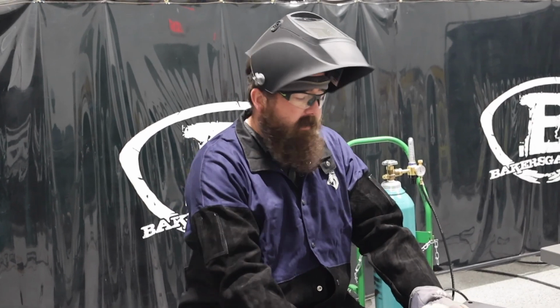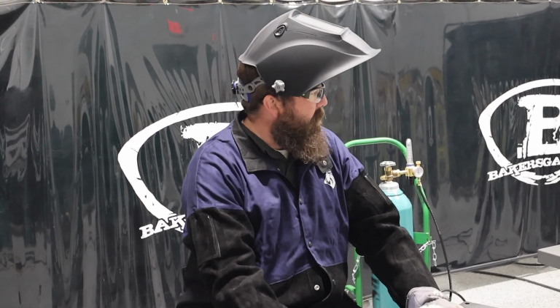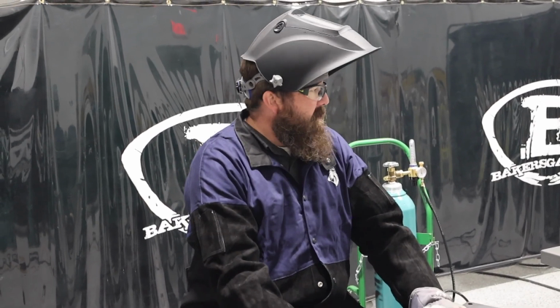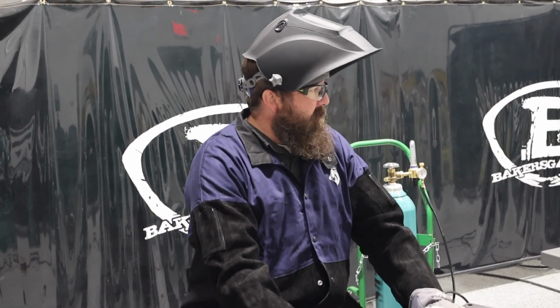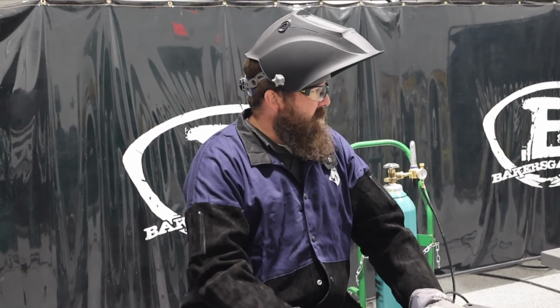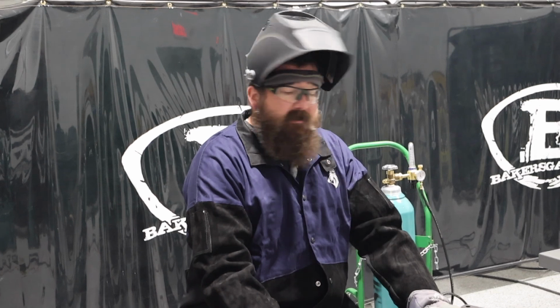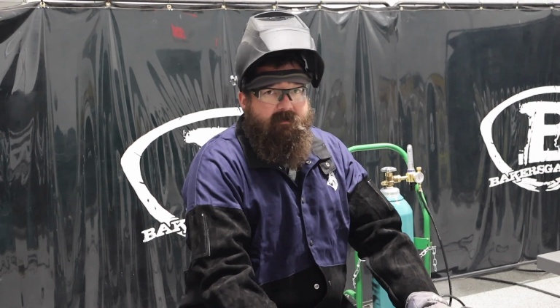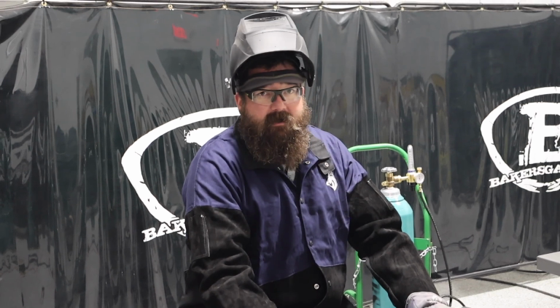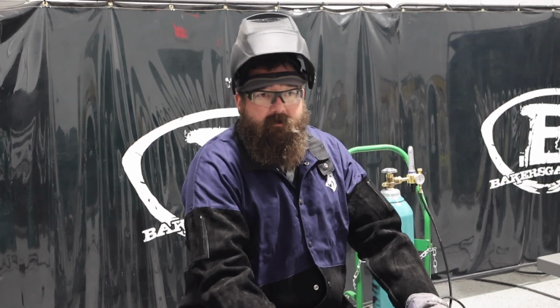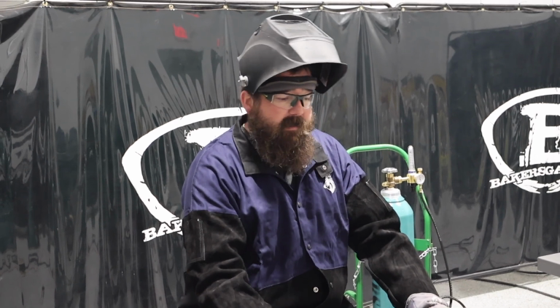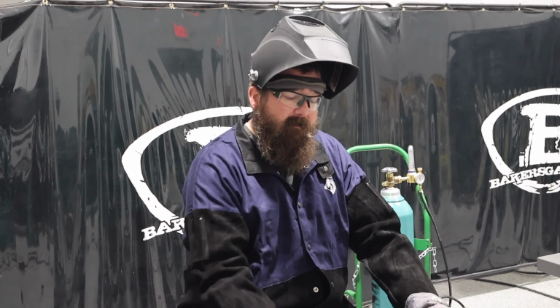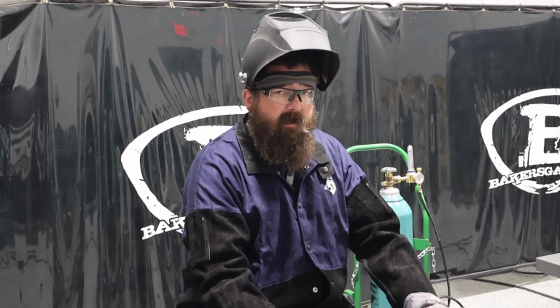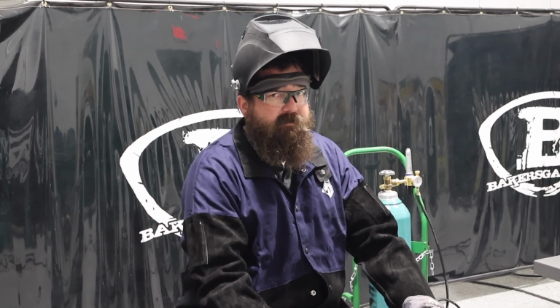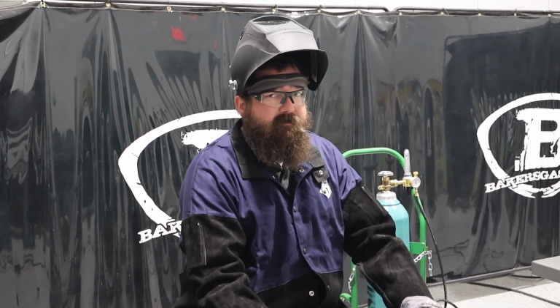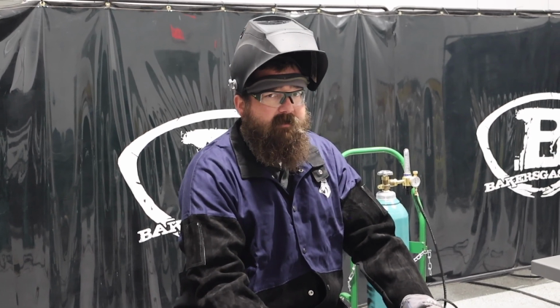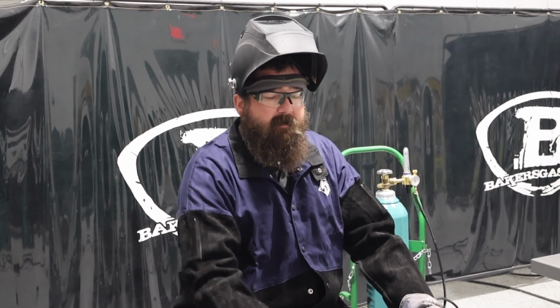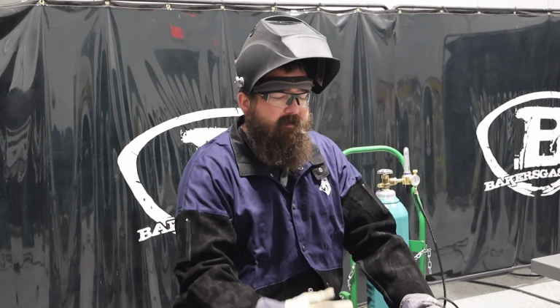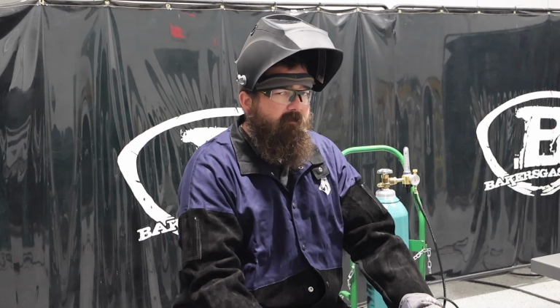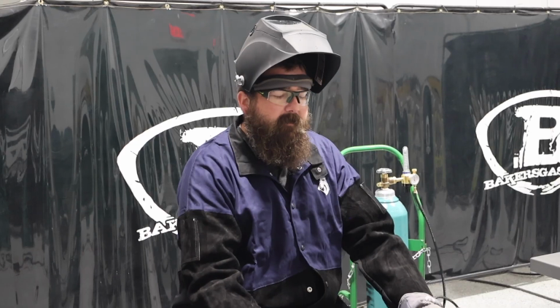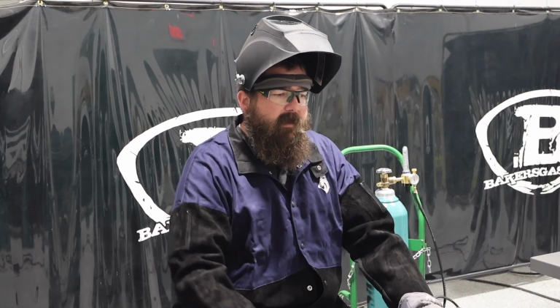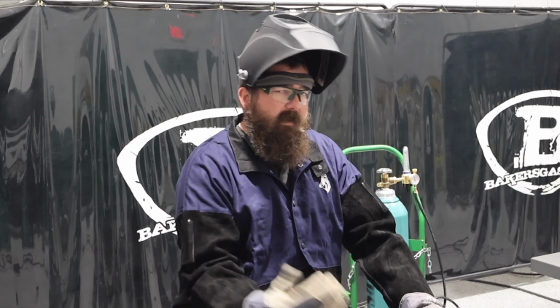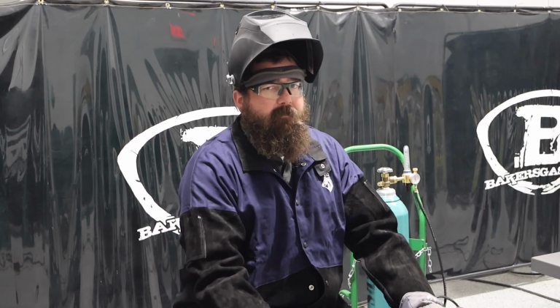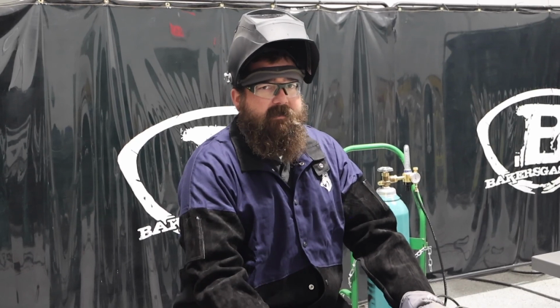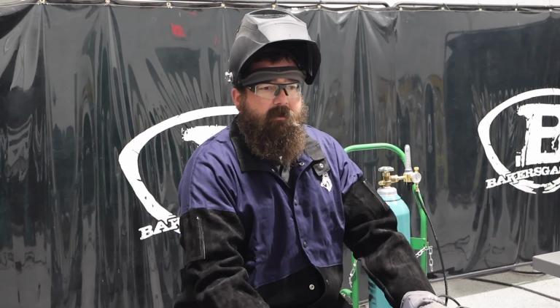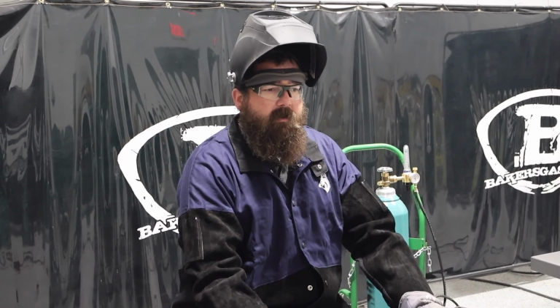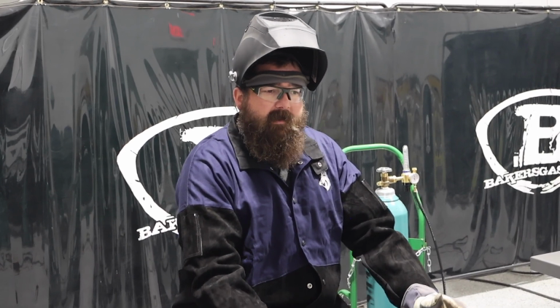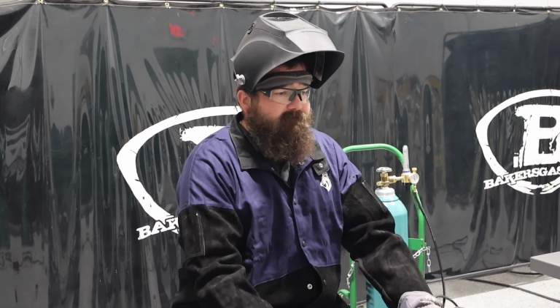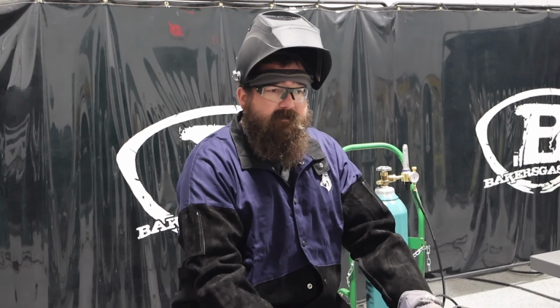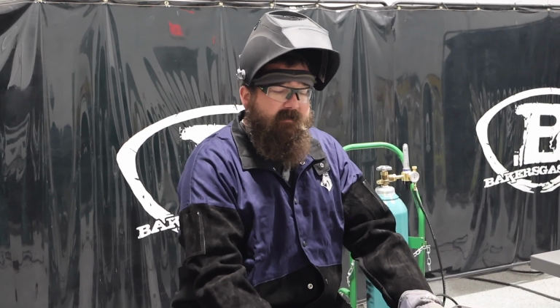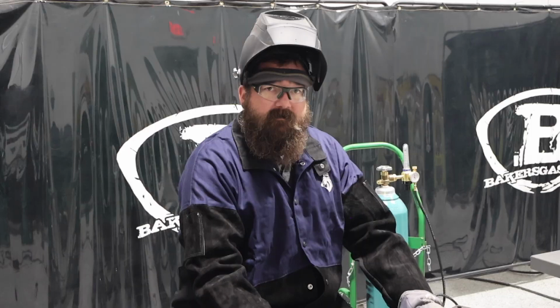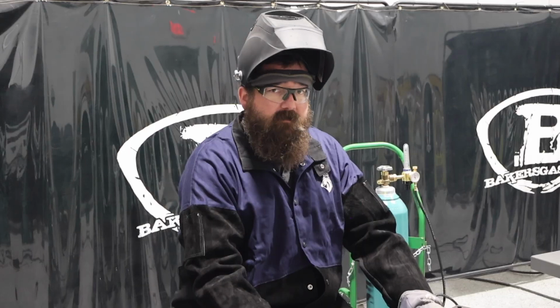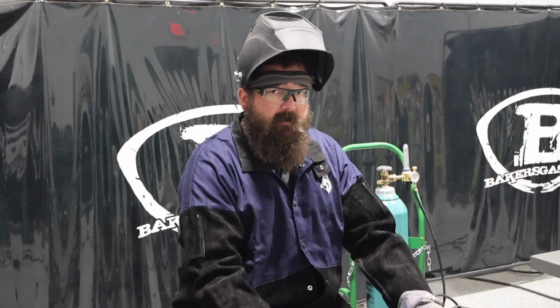If you guys have any questions or comments, link down below — check them out. We'll have them posted at BakersGas.com, they're both available. We'll link all the pricing down below. Thanks again, stay tuned for some more.